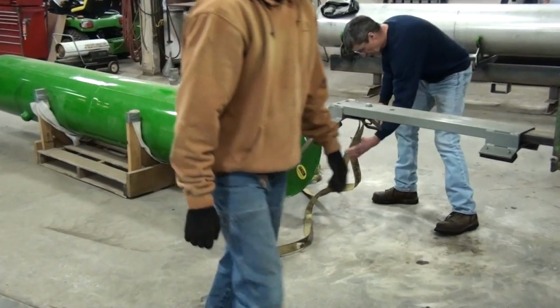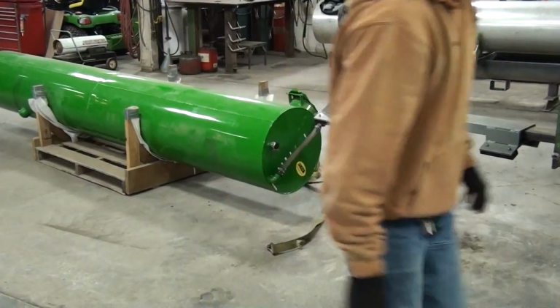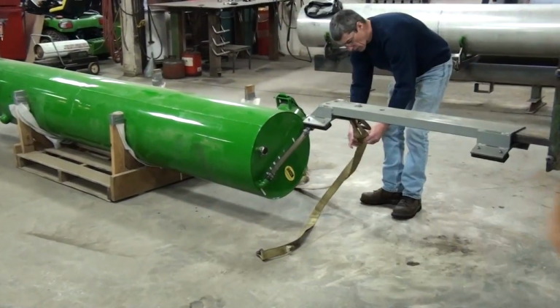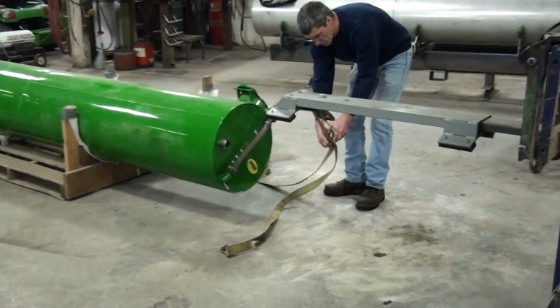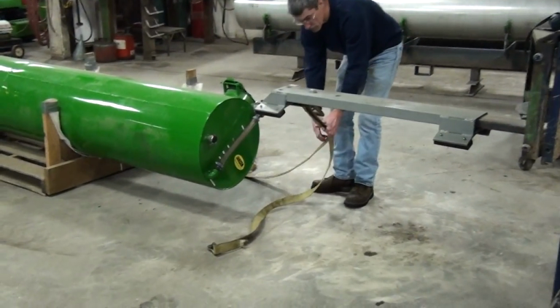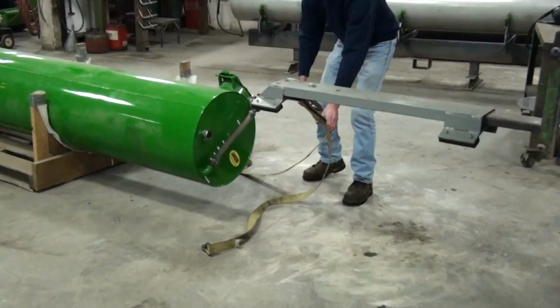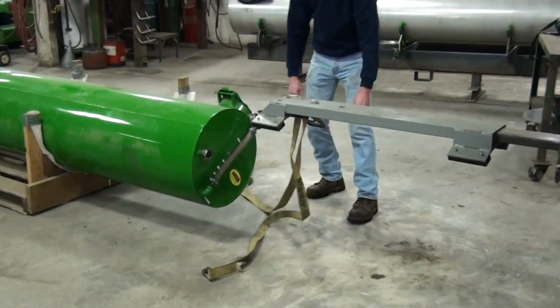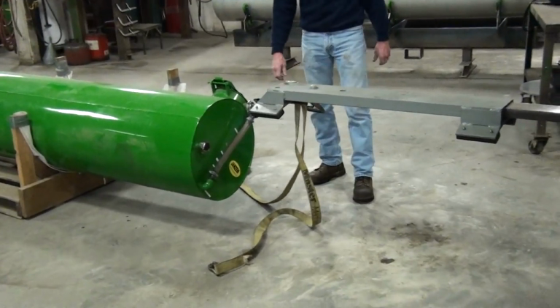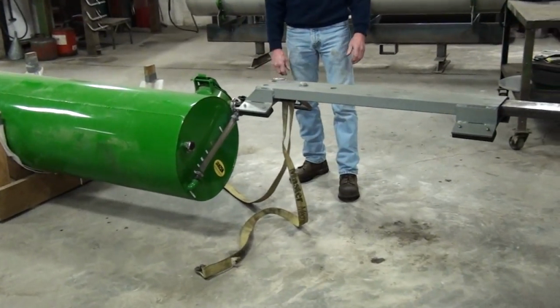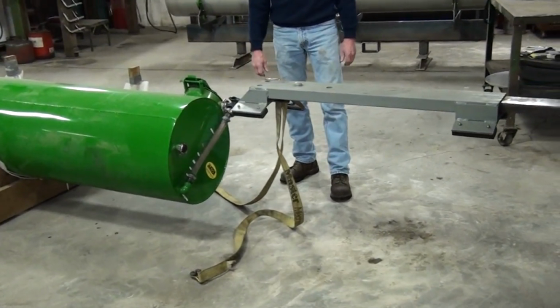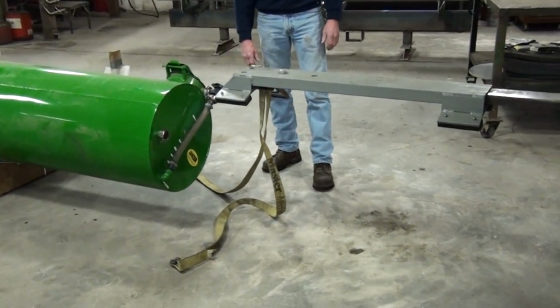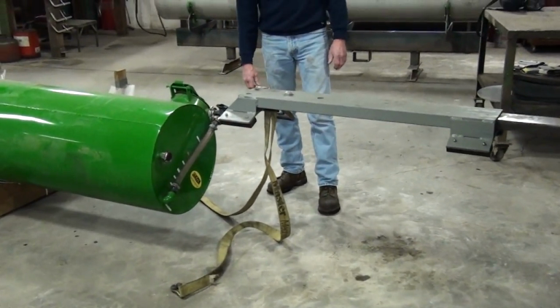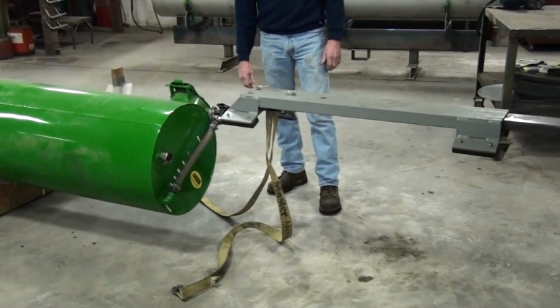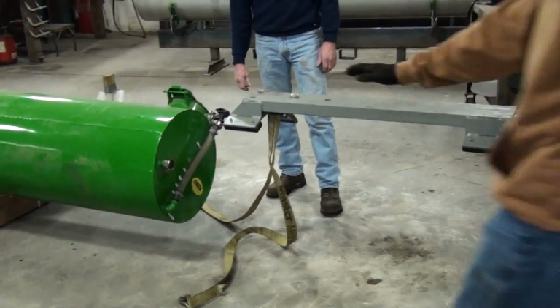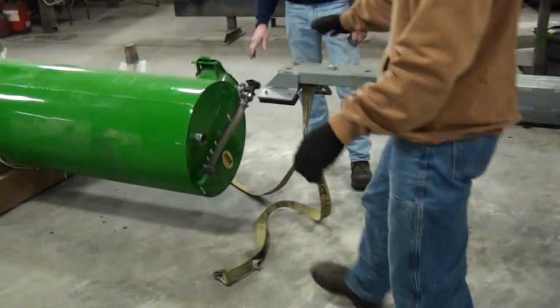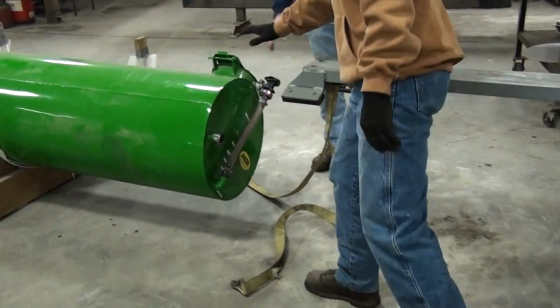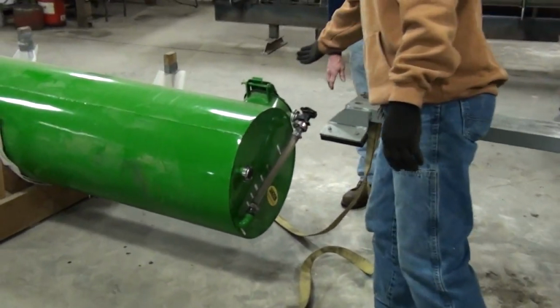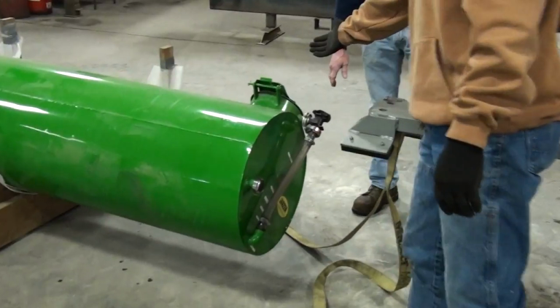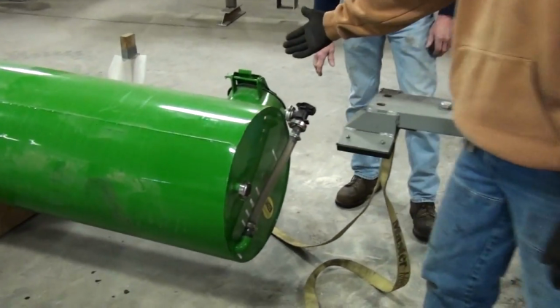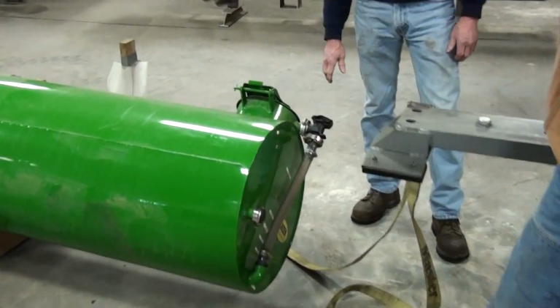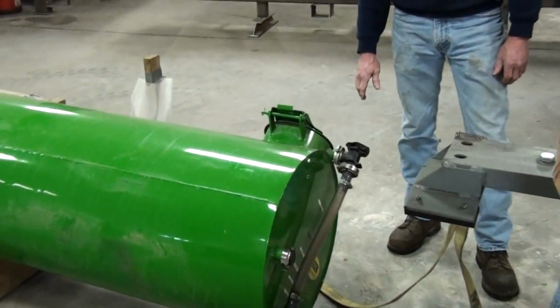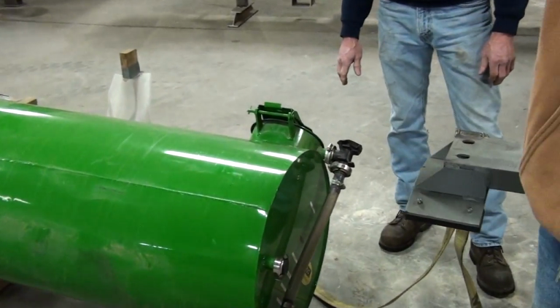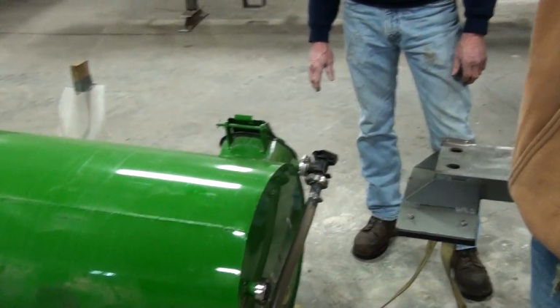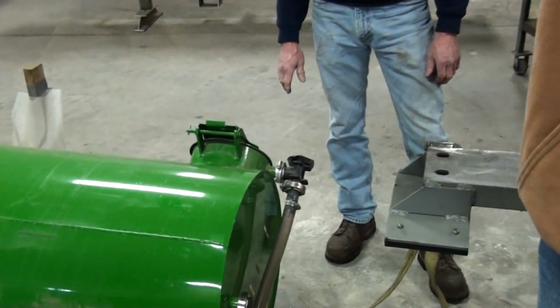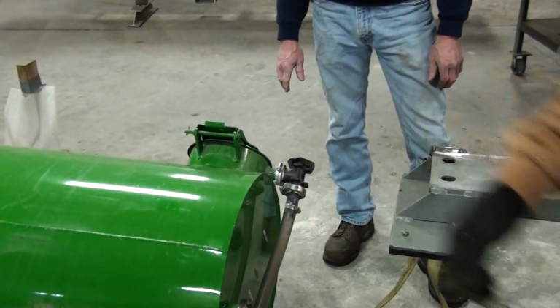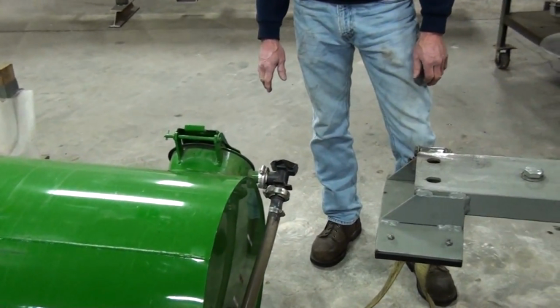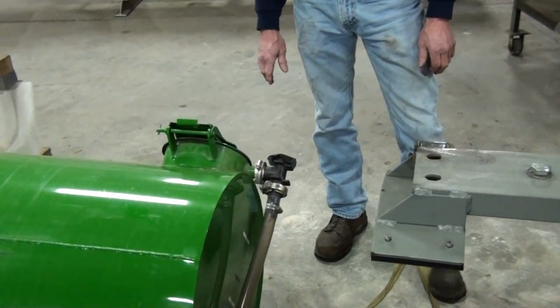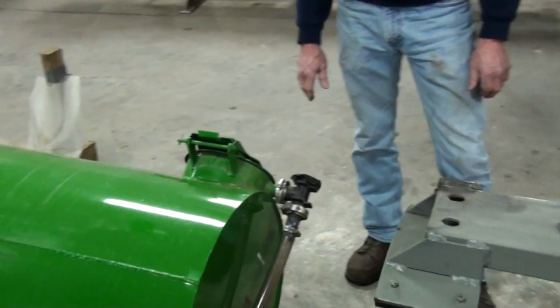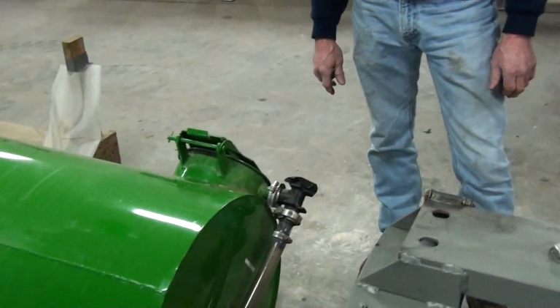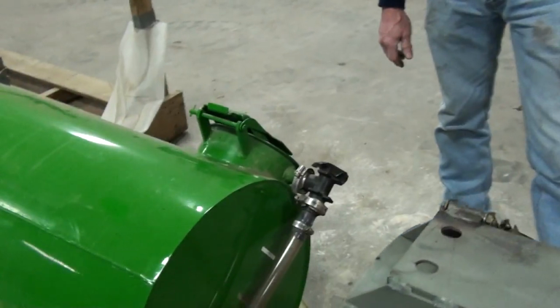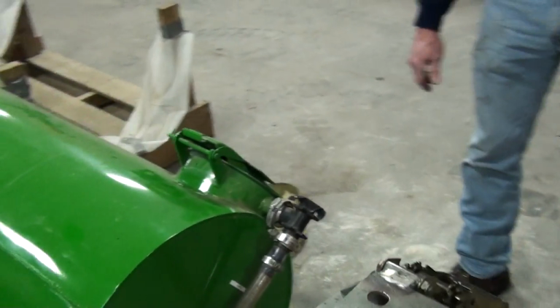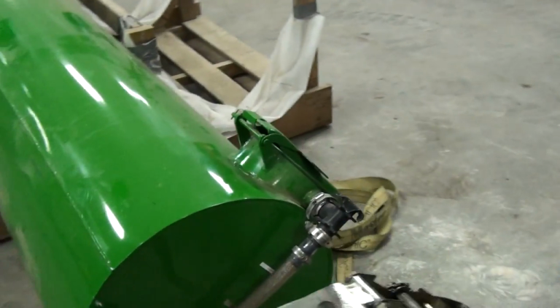Once that is on, you want to make sure your tank lid is tipped to the outside of the tractor to bring the sump up at the bottom so you can get it past everything on the inside of the tractor.